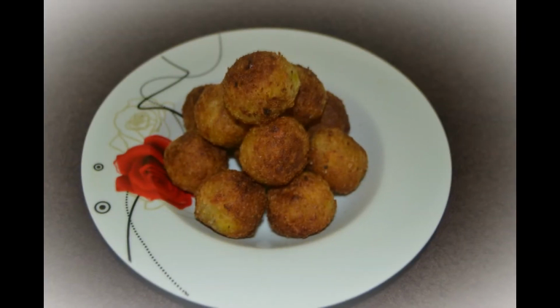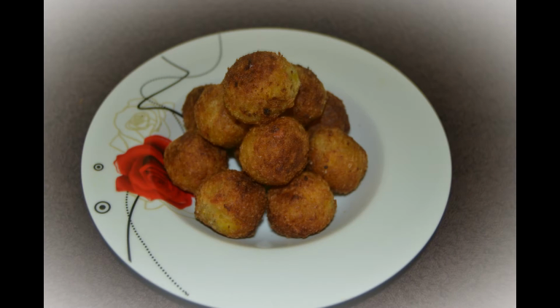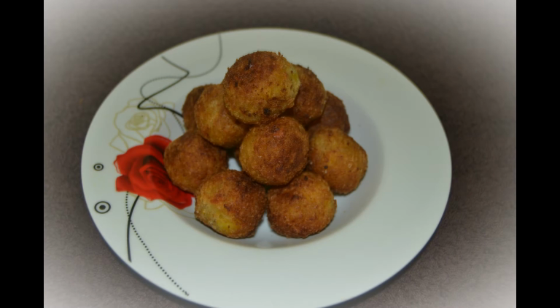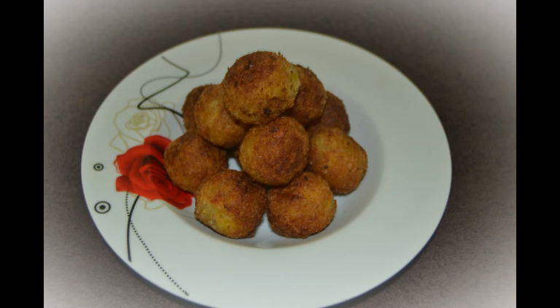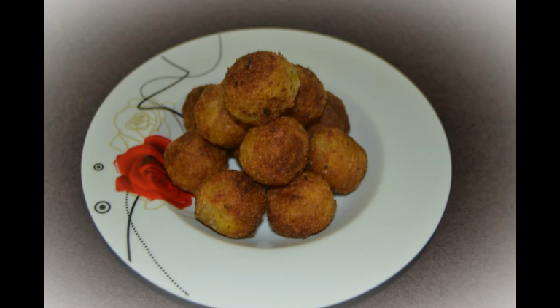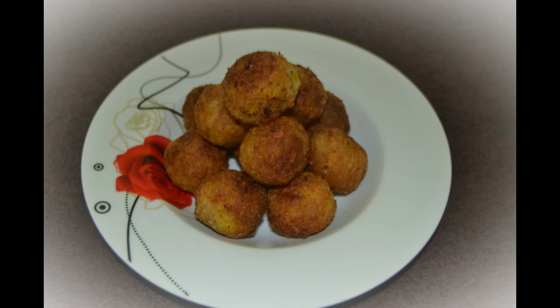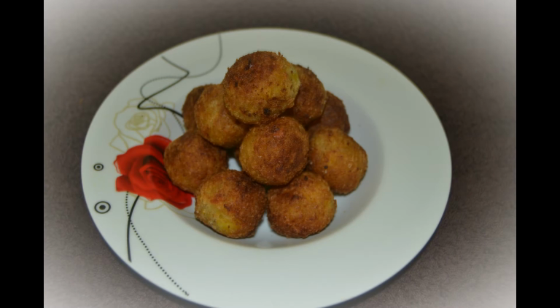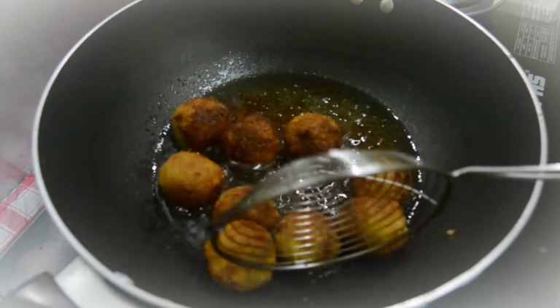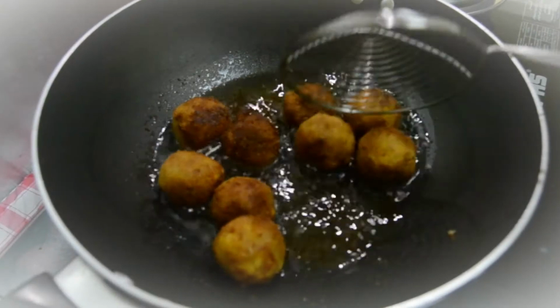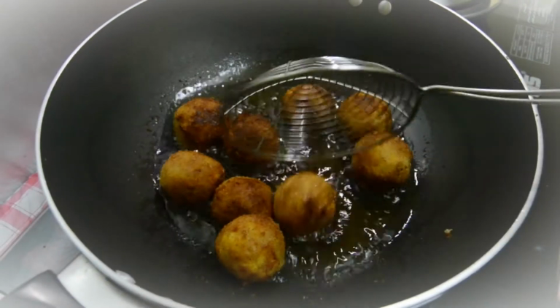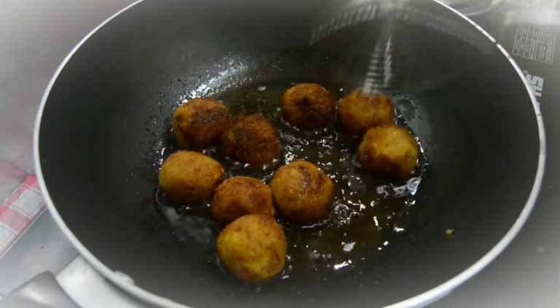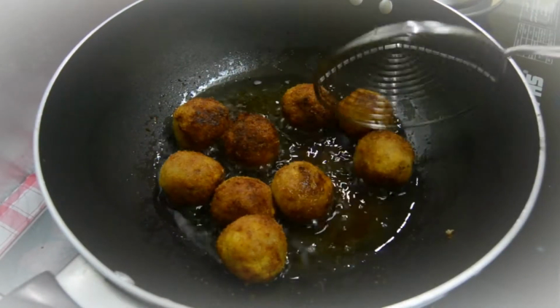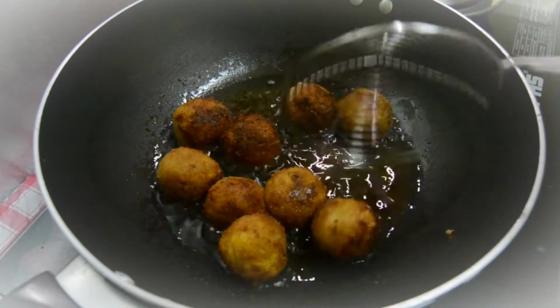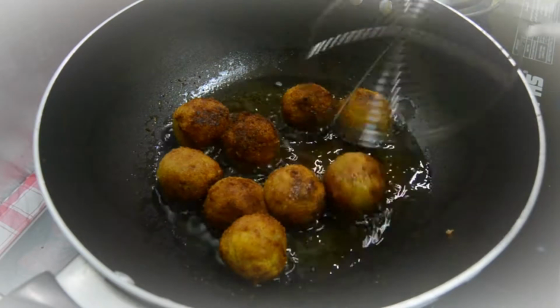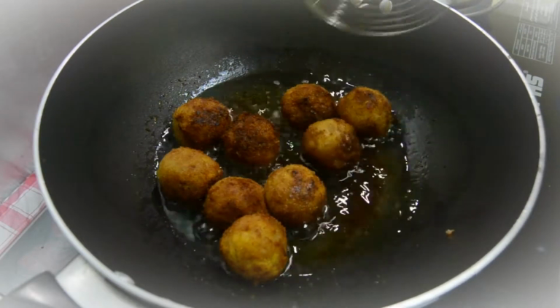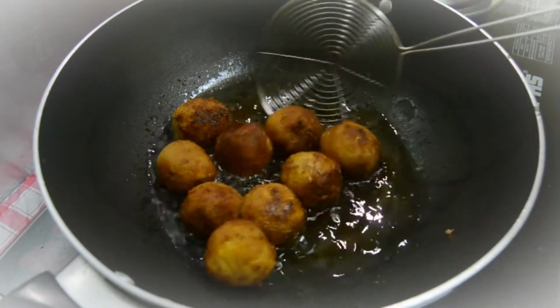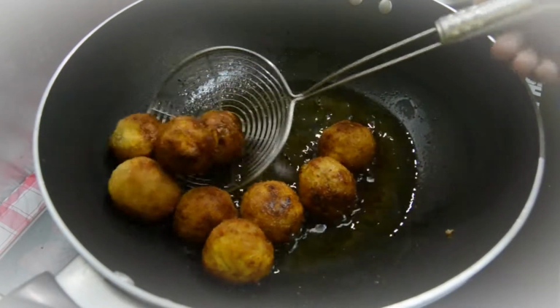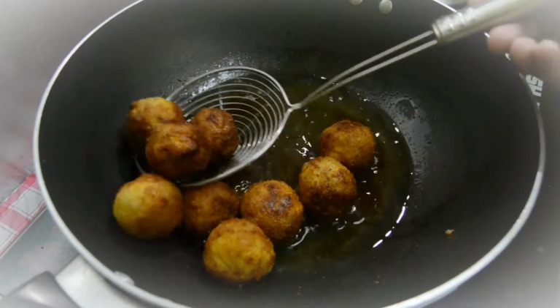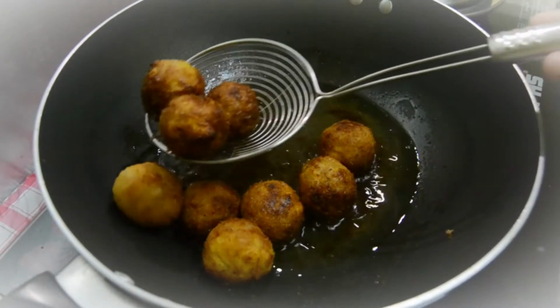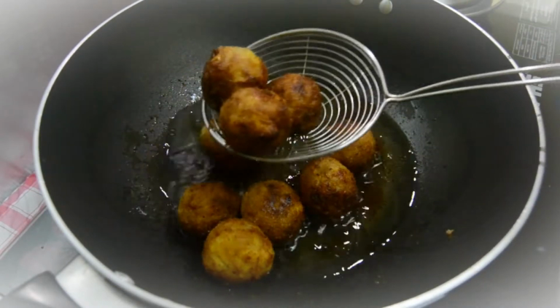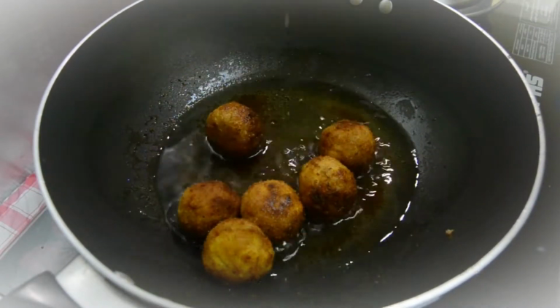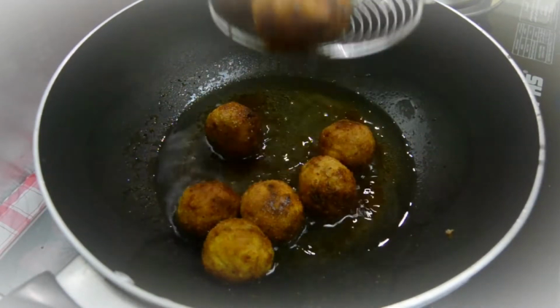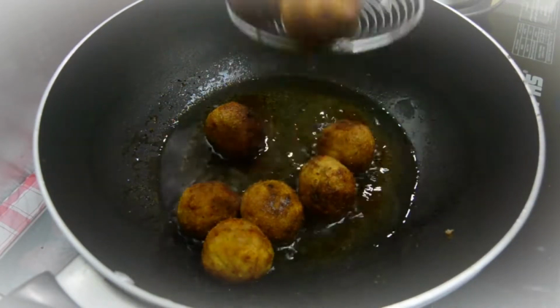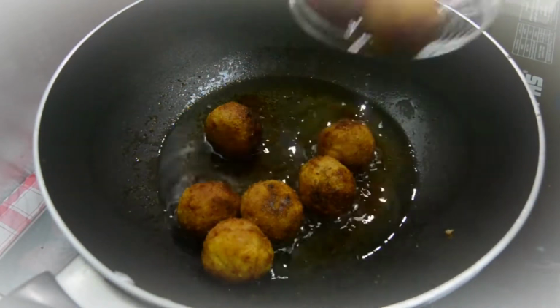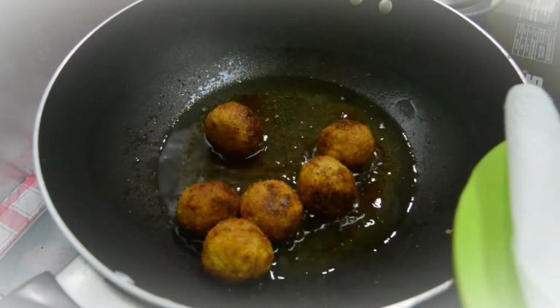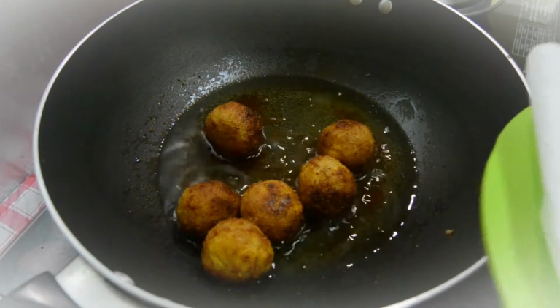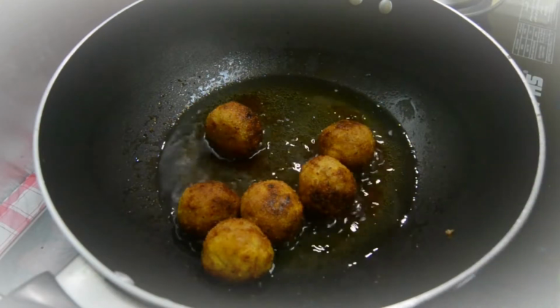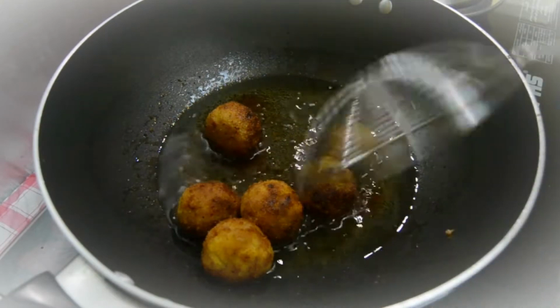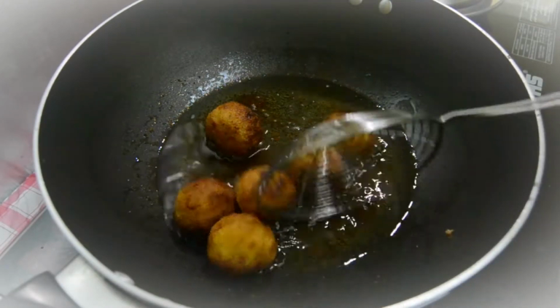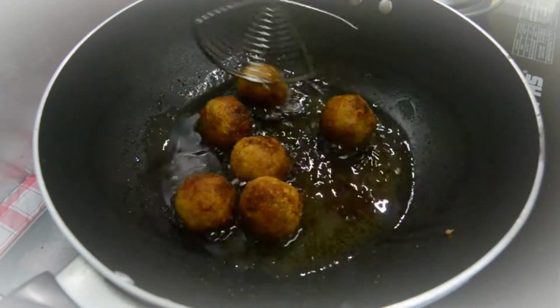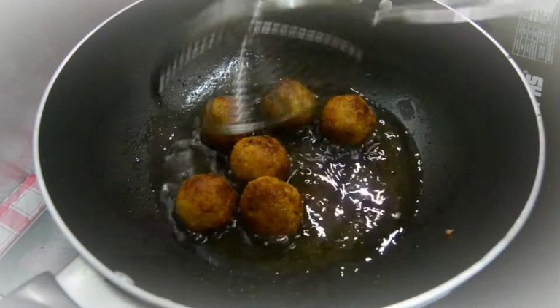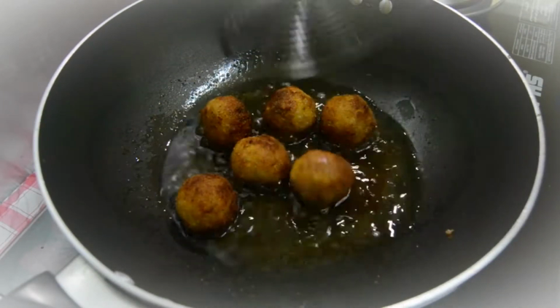Hi dear, welcome to my channel. This is my channel. I am making a healthy snack. I am going to eat vegetables.